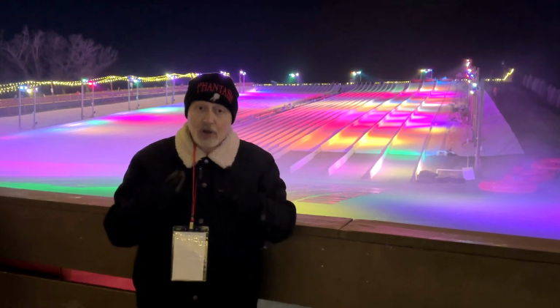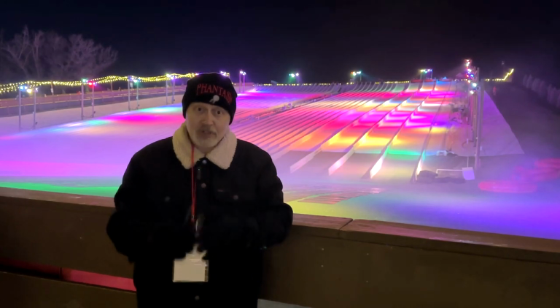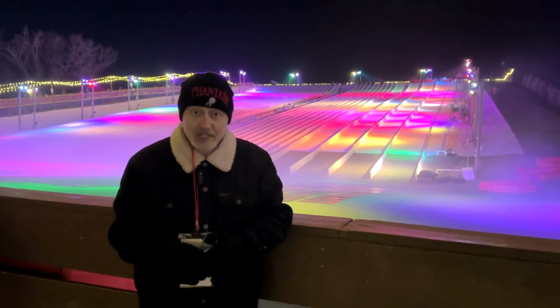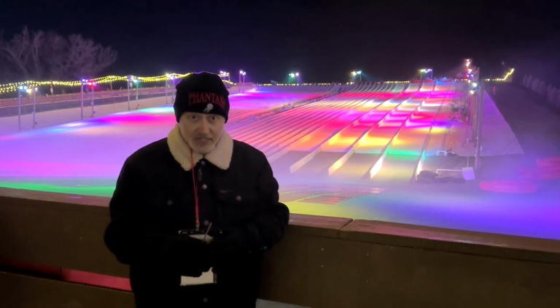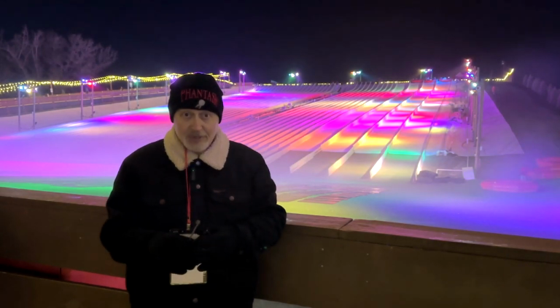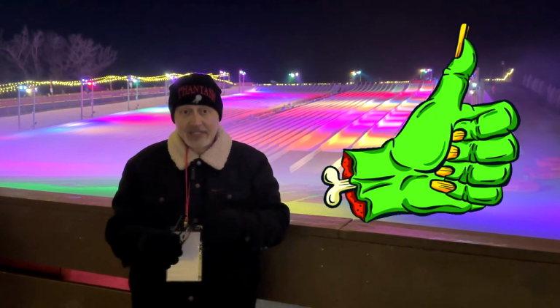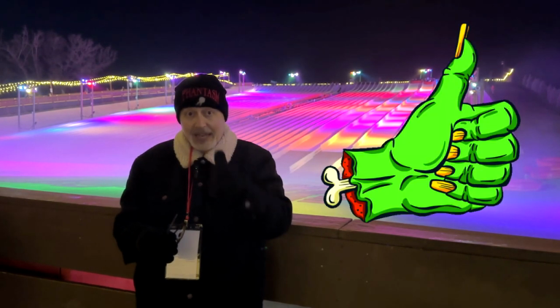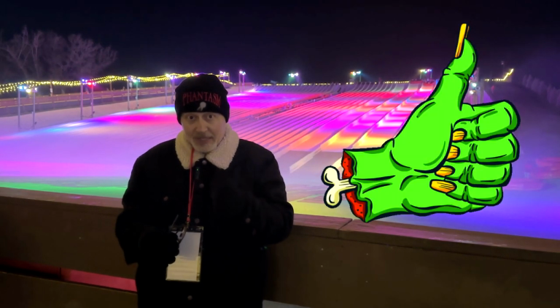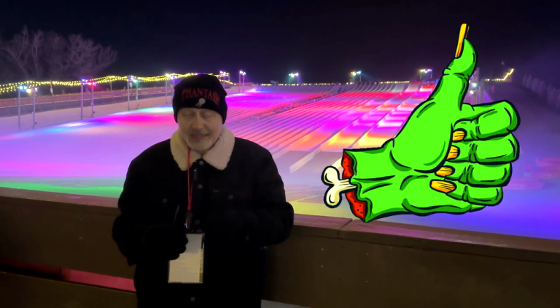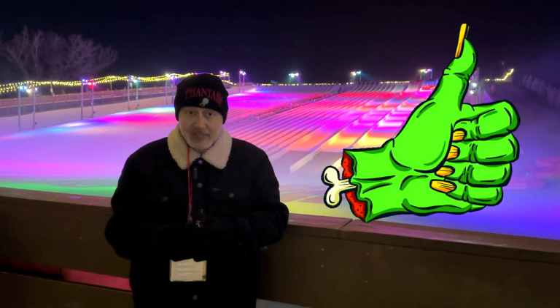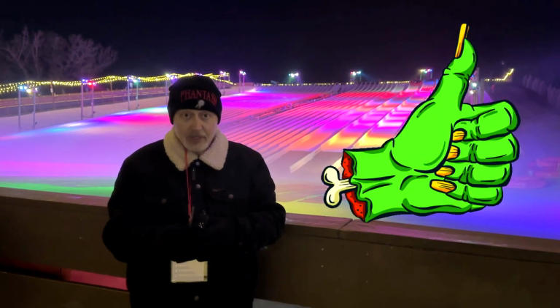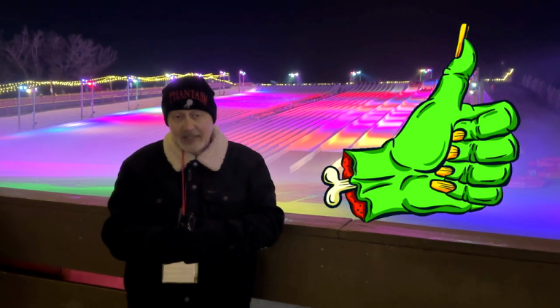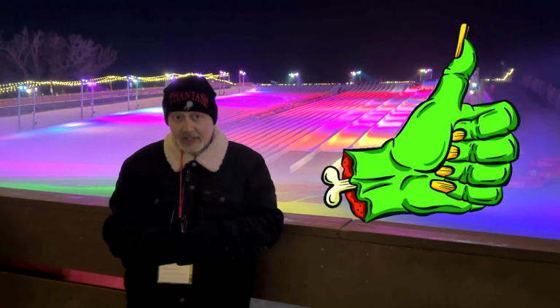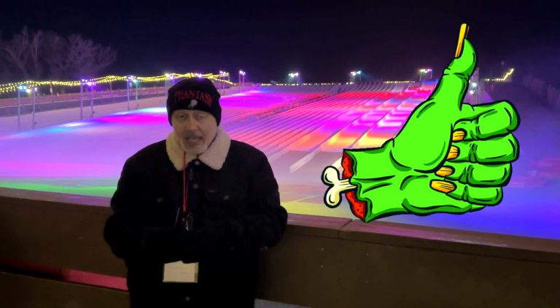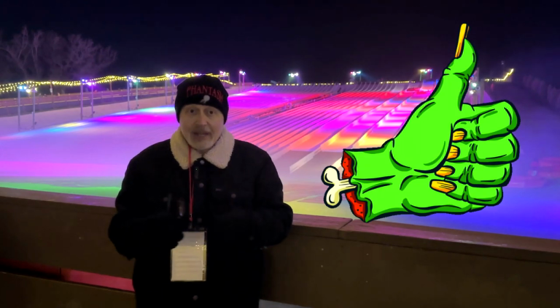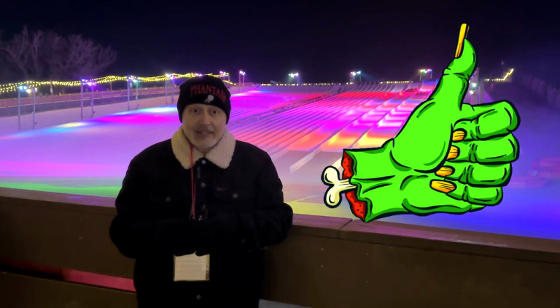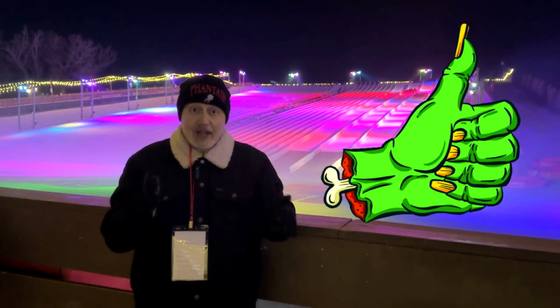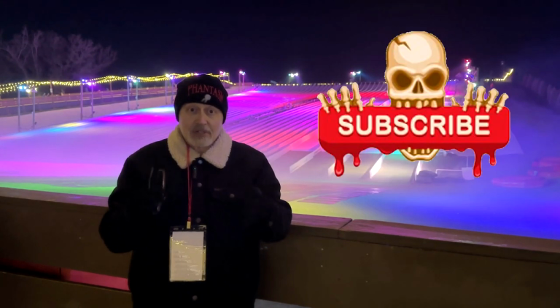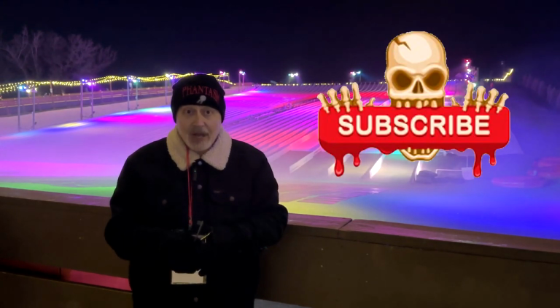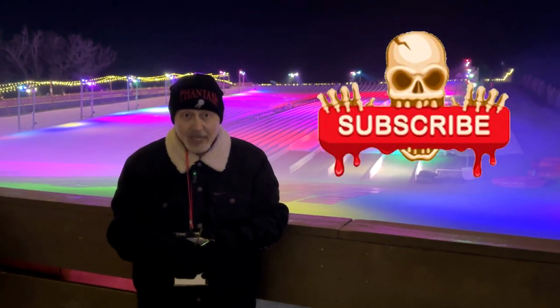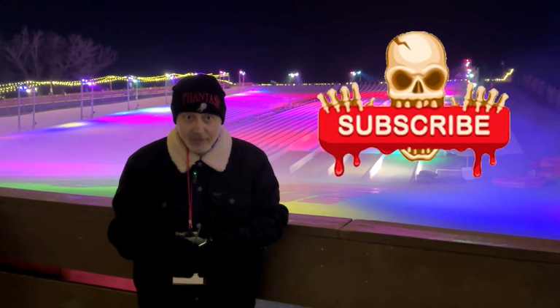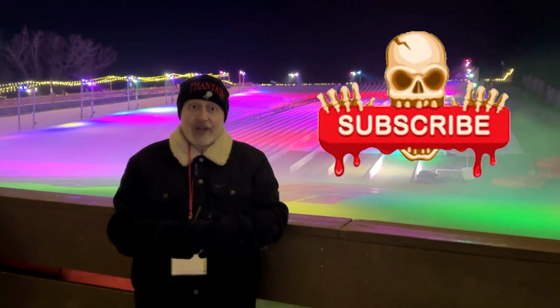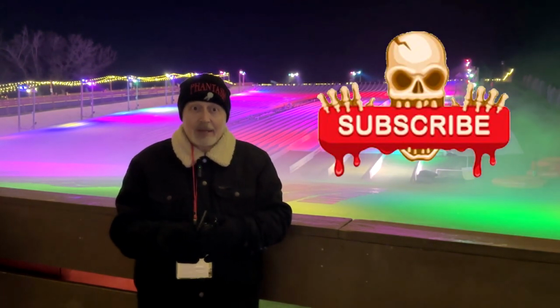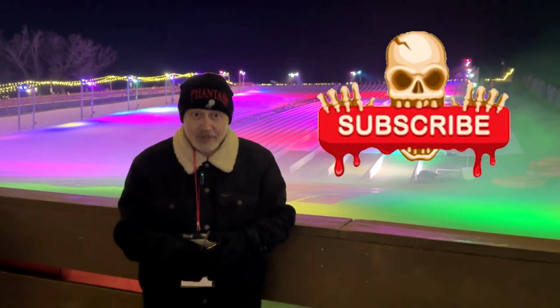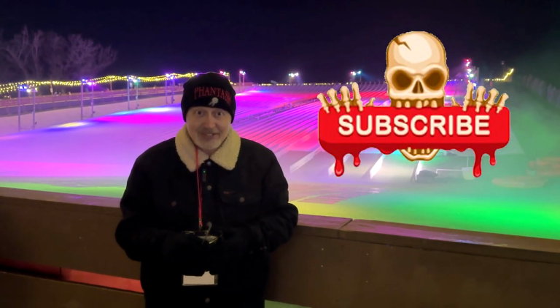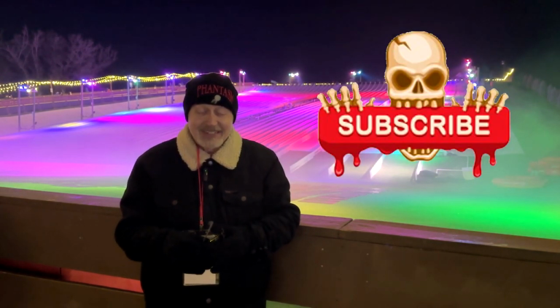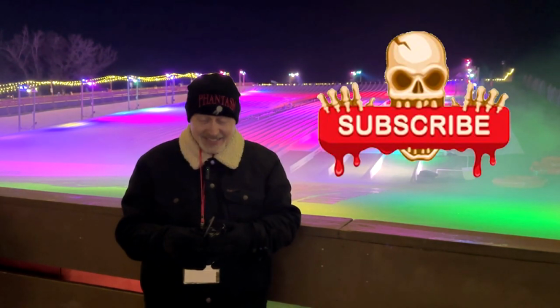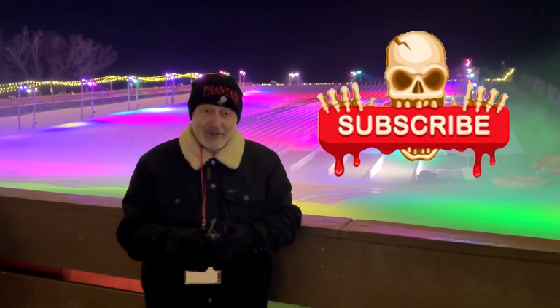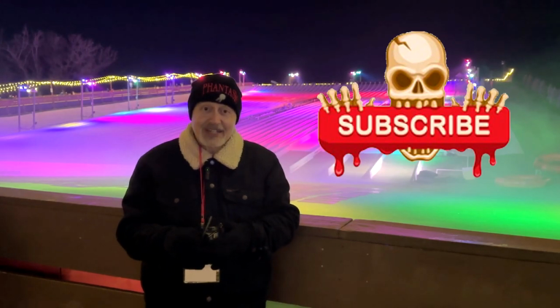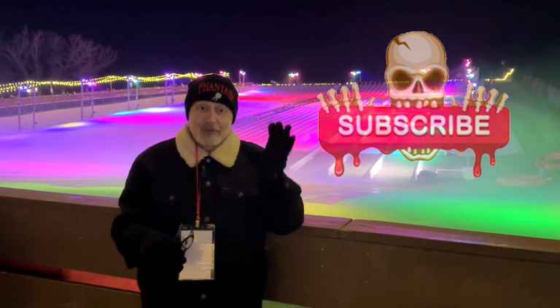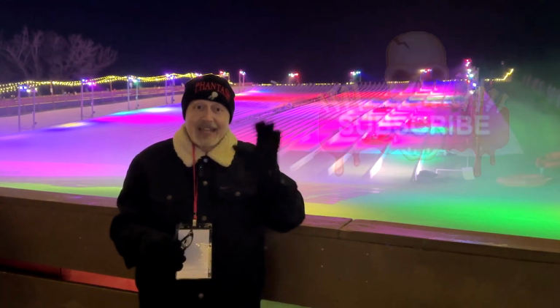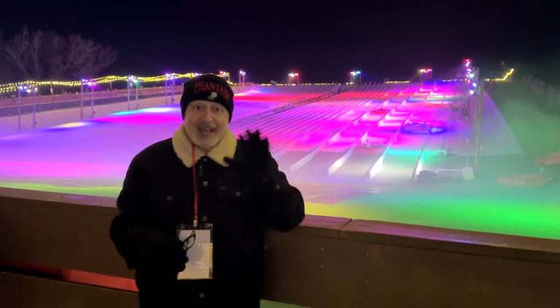I hope you've enjoyed watching this video. If you have, click that like button to let the powers that be know that you liked the video. And while you're at it, click on follow or subscribe and you'll be notified when I upload new videos. Thanks again for watching — we'll see you next time.